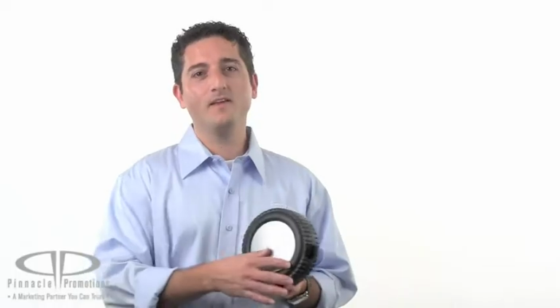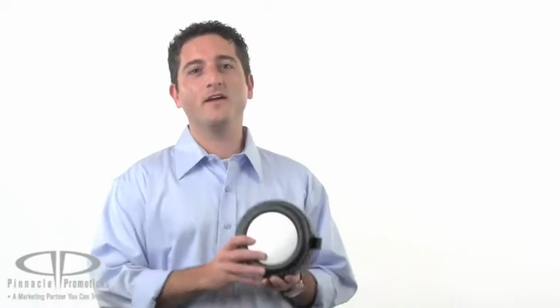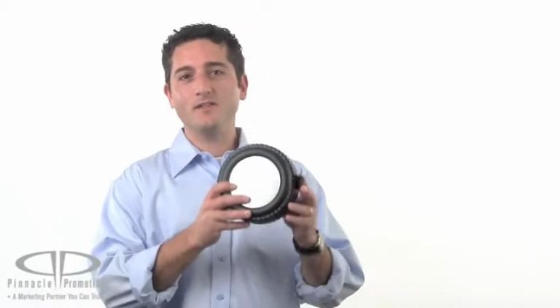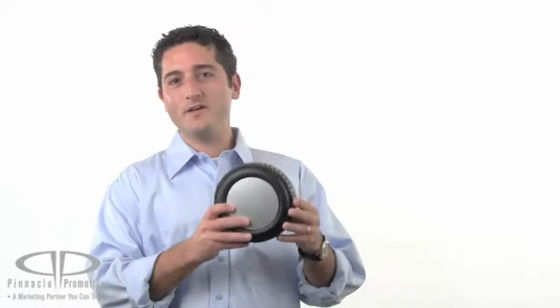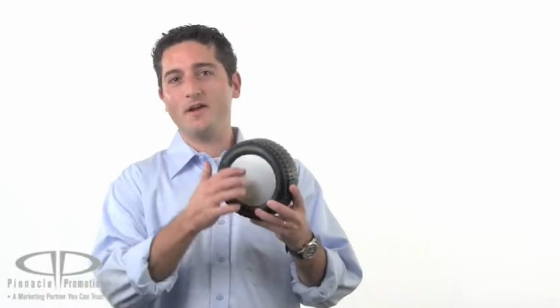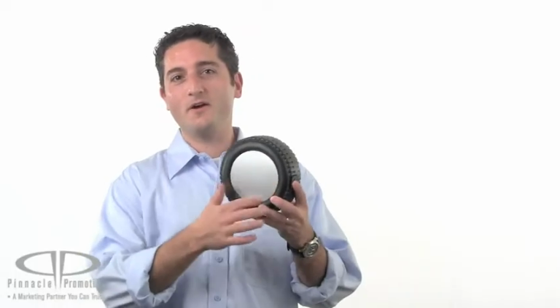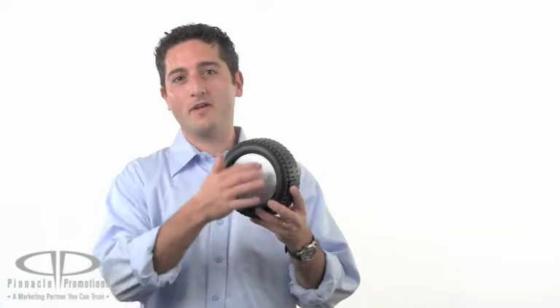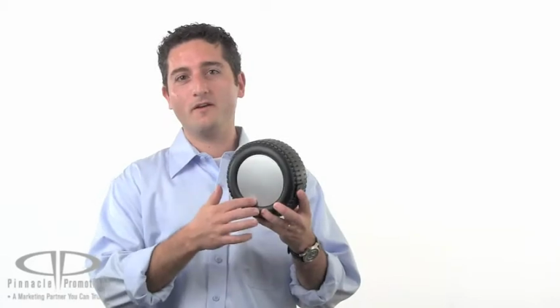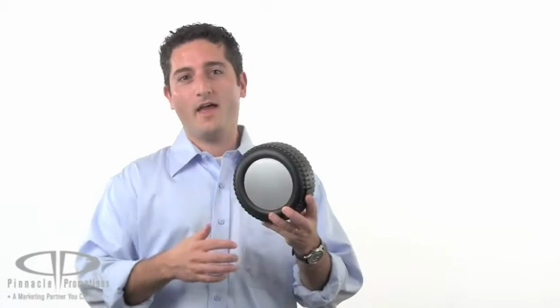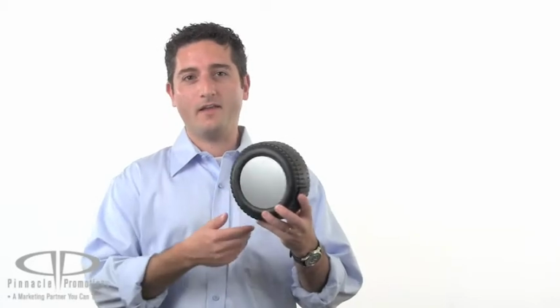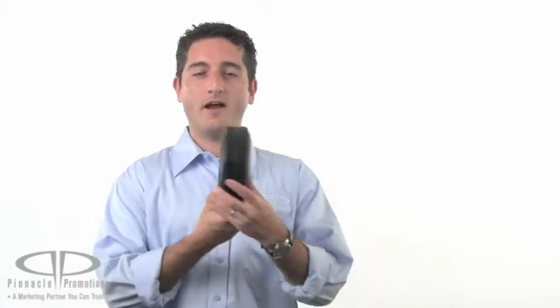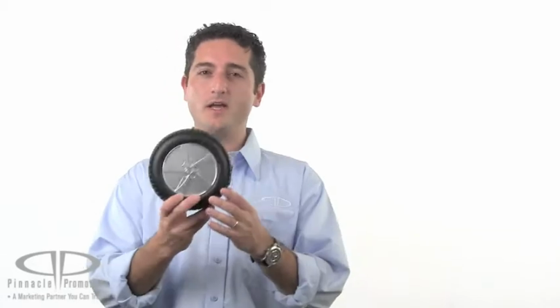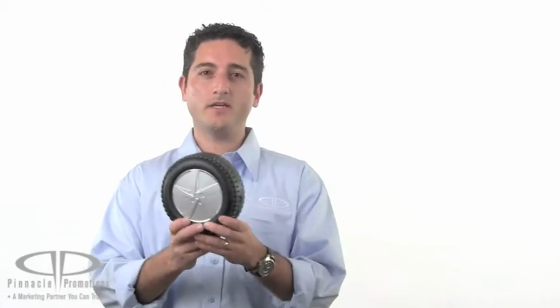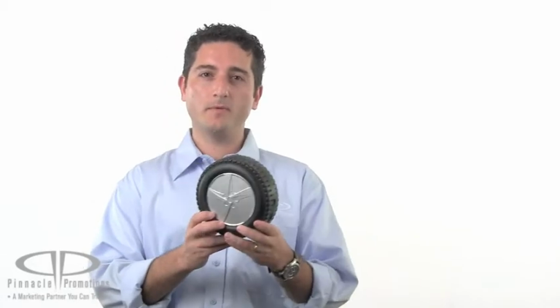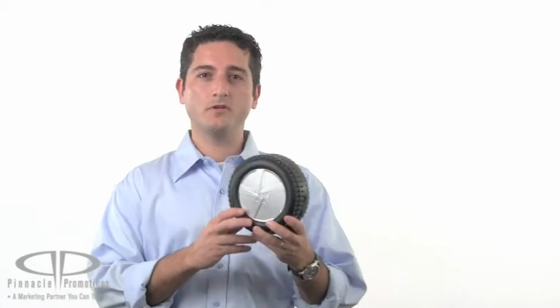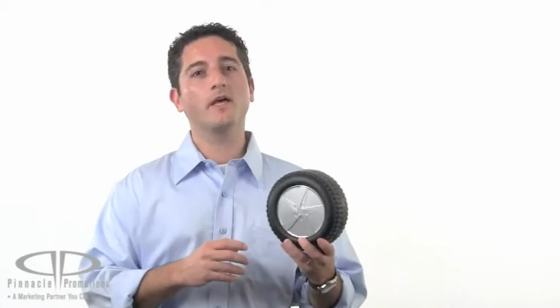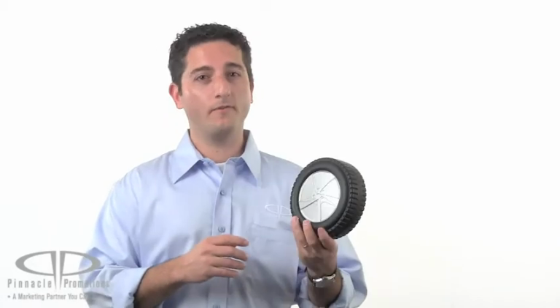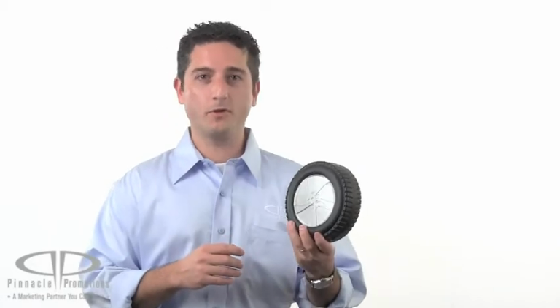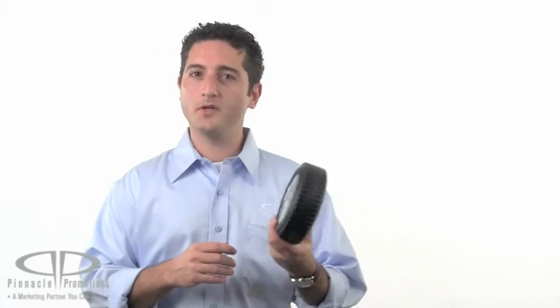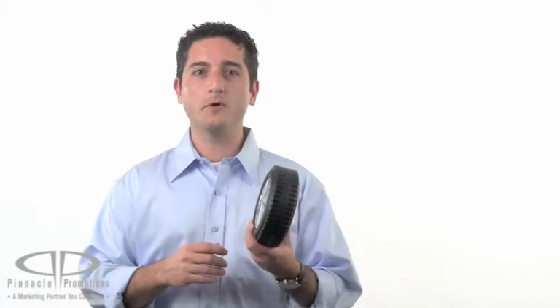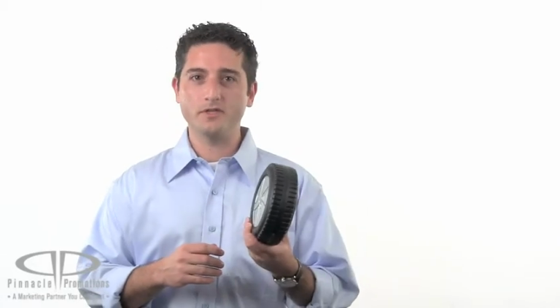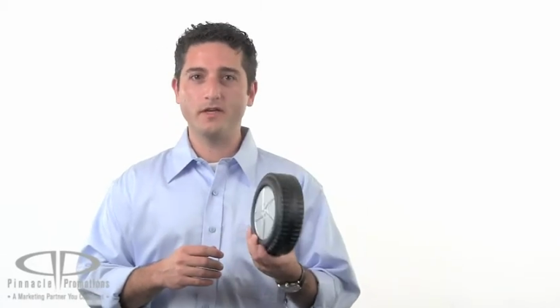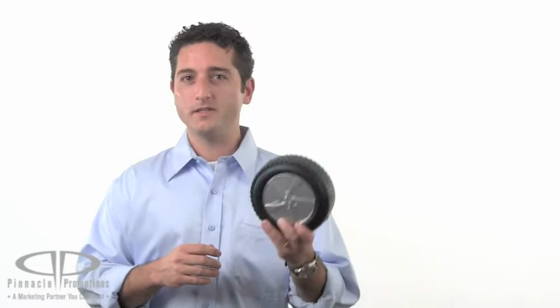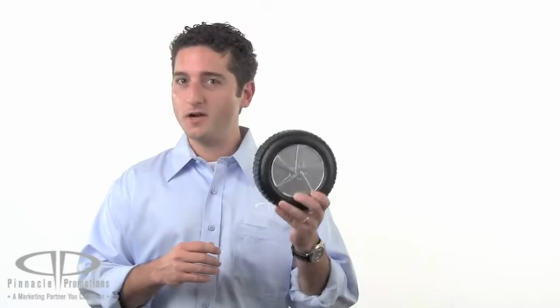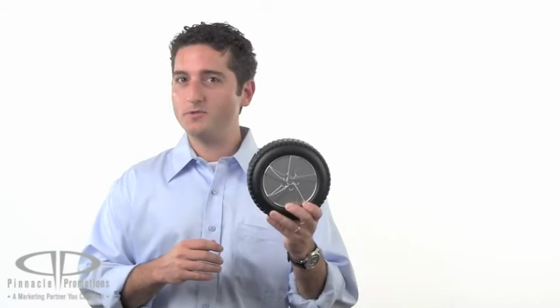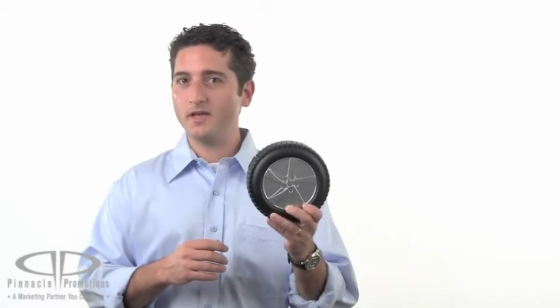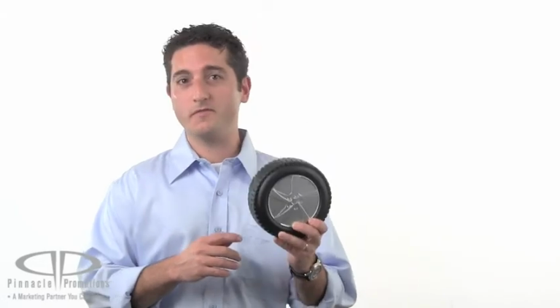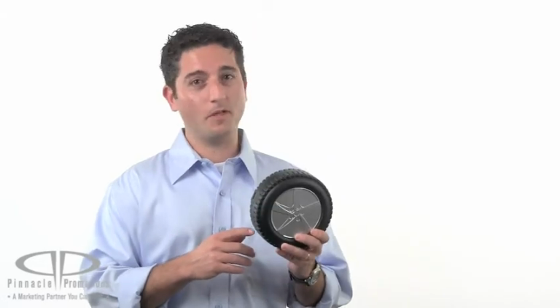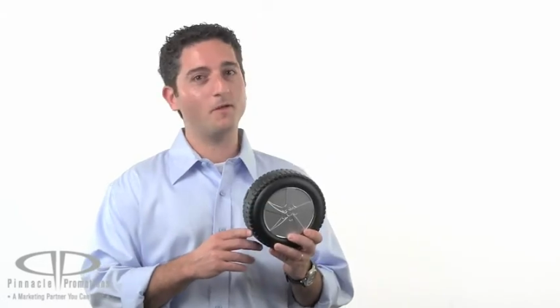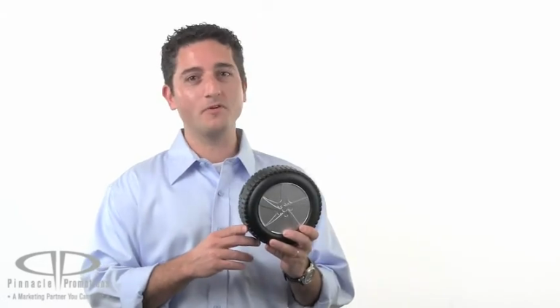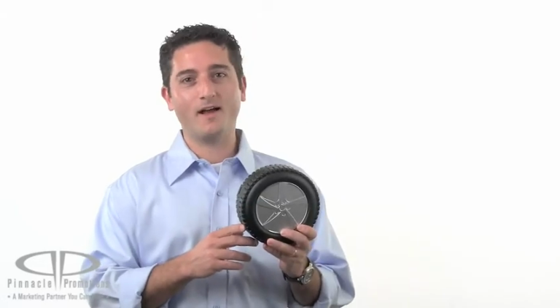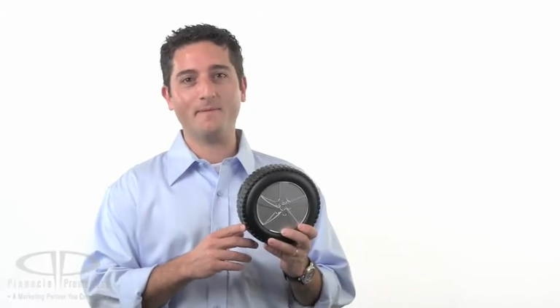You've got a nice large imprint area over here, and the tire shape makes this promotional tool kit an obvious choice for the automotive industry. It's the Tire Shaped Toolkit and it's available at PinnaclePromotions.com.